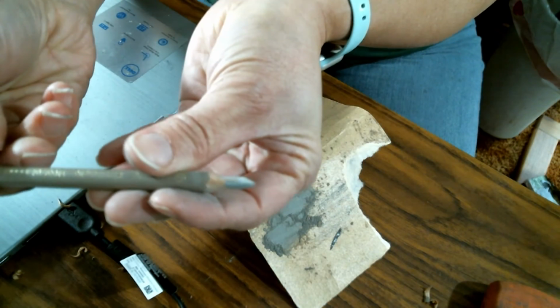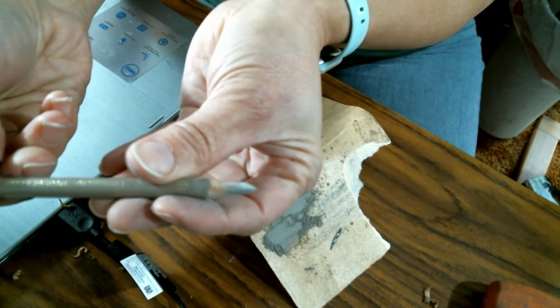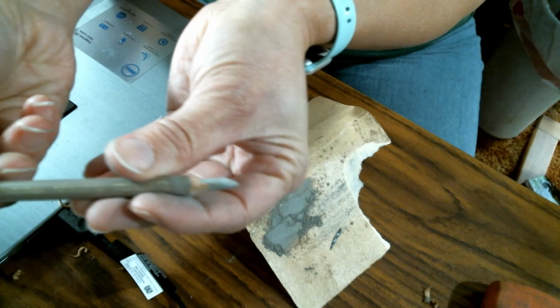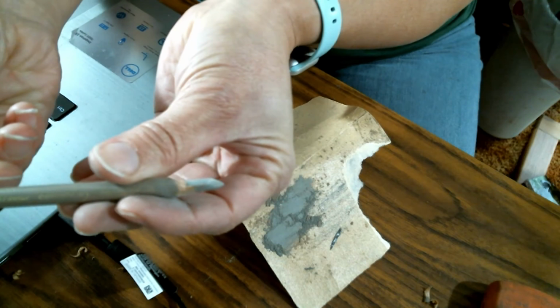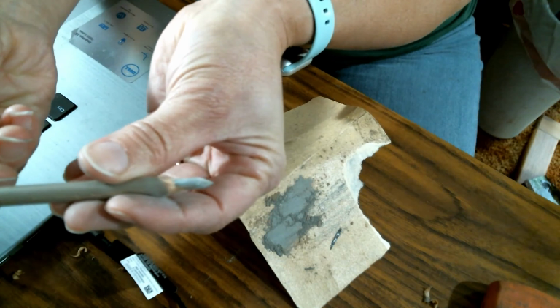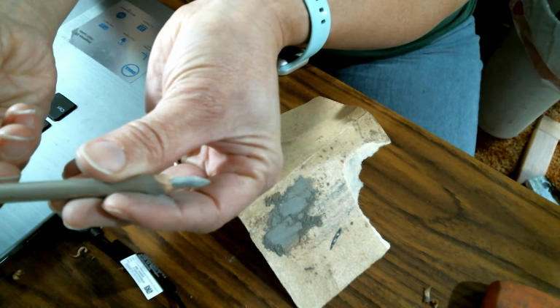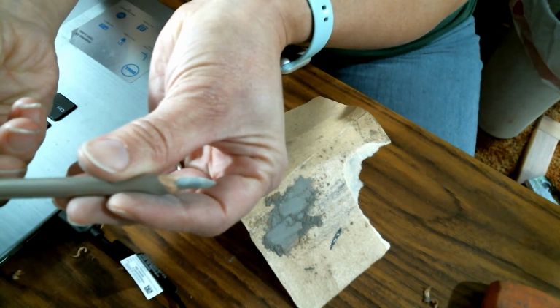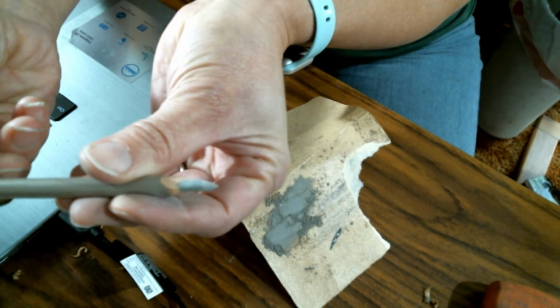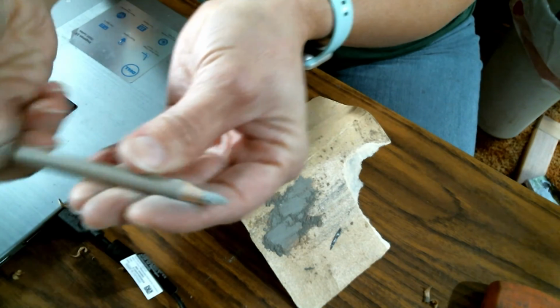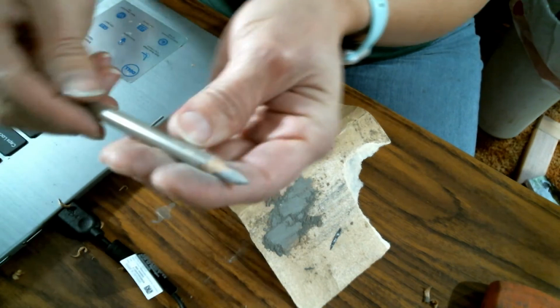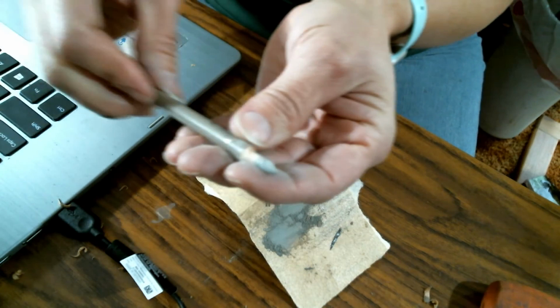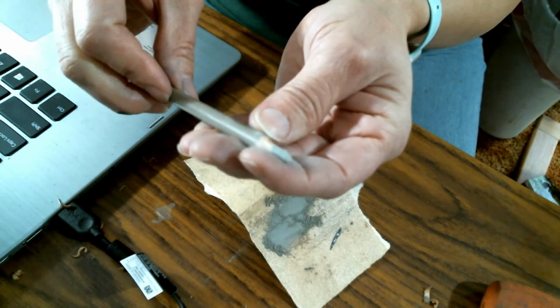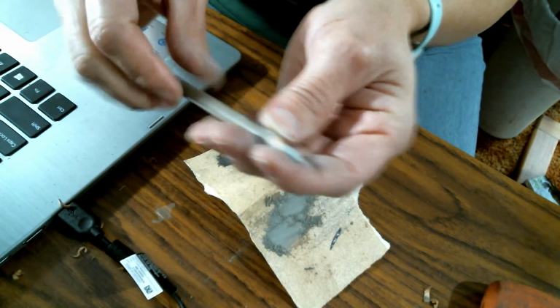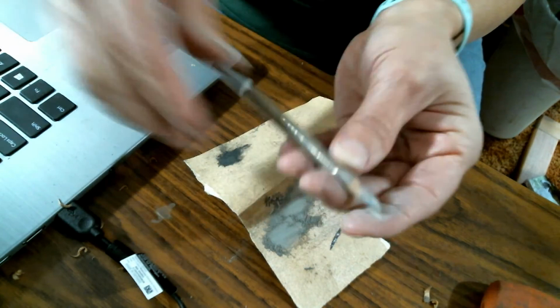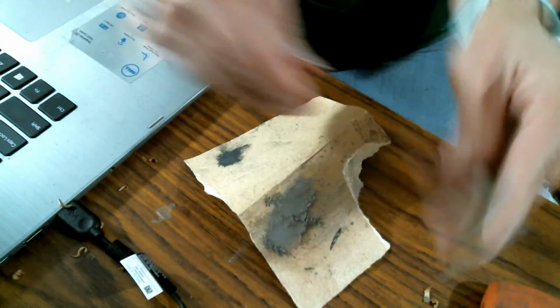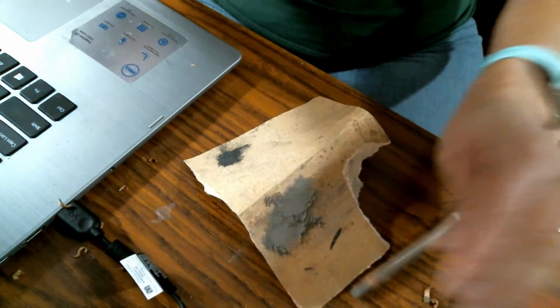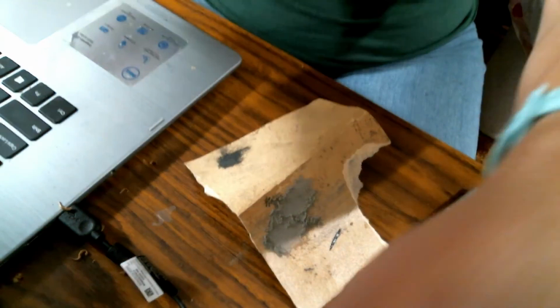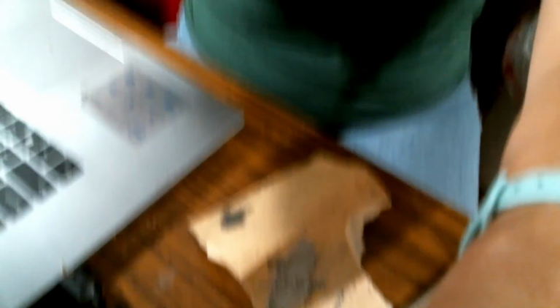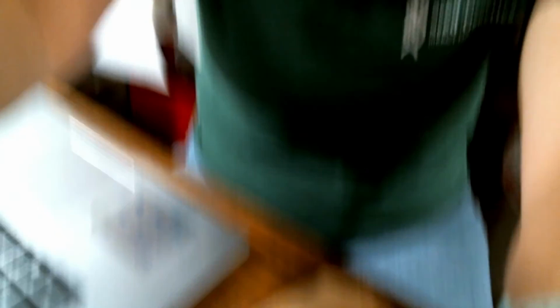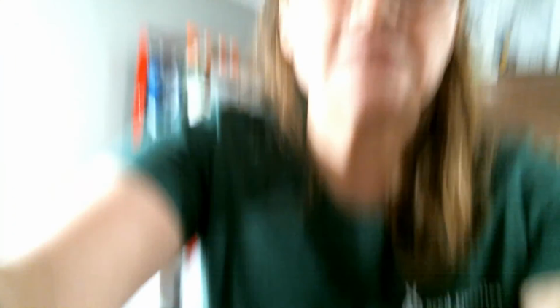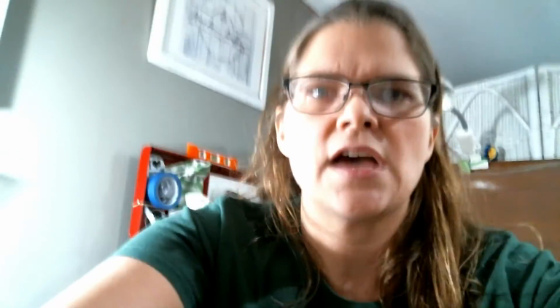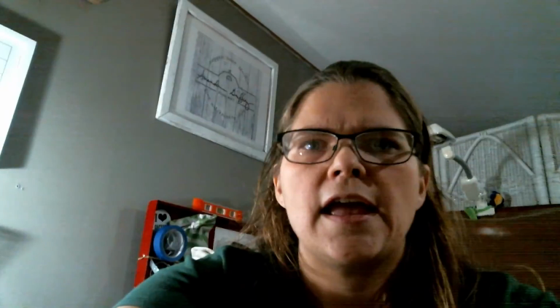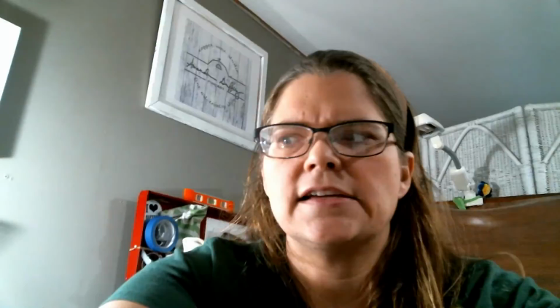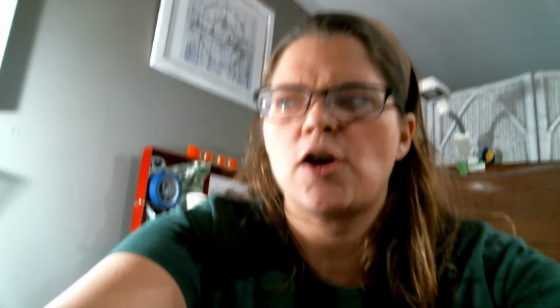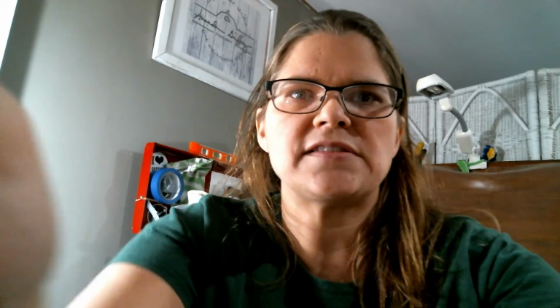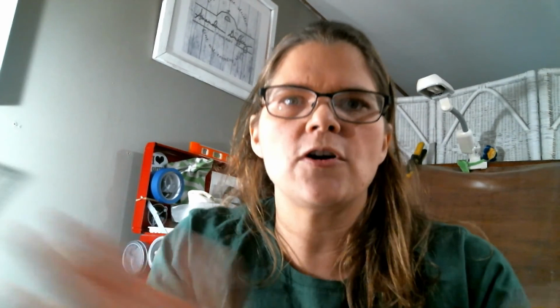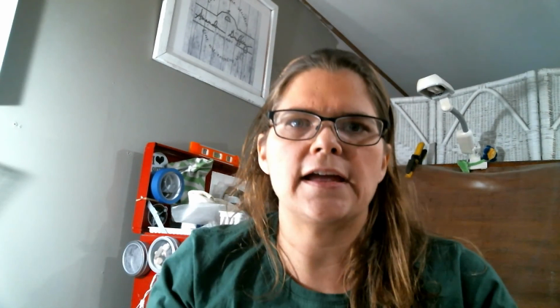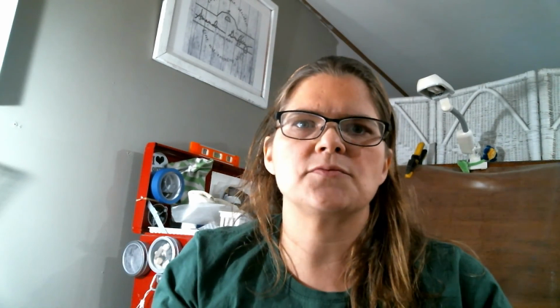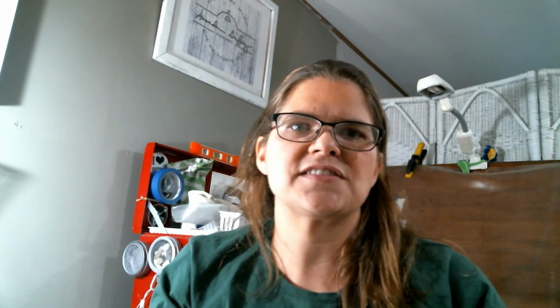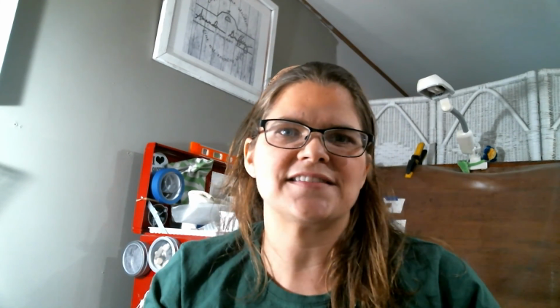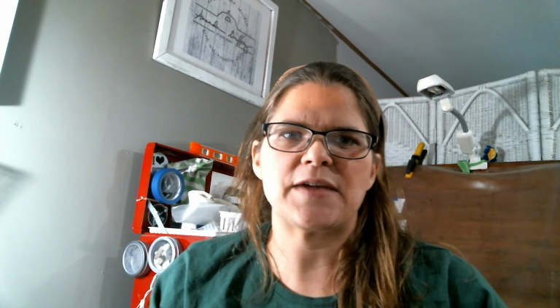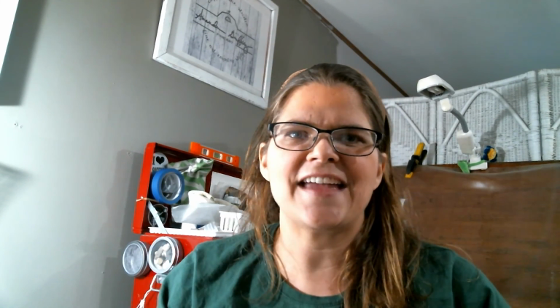I hope you can see that and it comes into focus well enough. So that is how I sharpen pastel pencils. I hope that was helpful, and we will see you guys next week. Thanks.